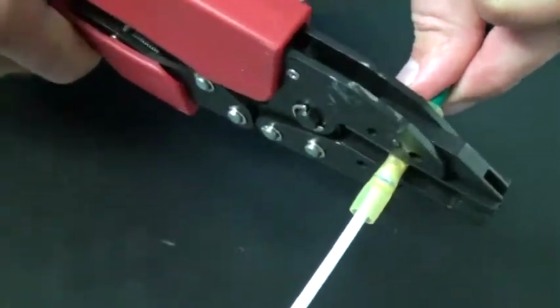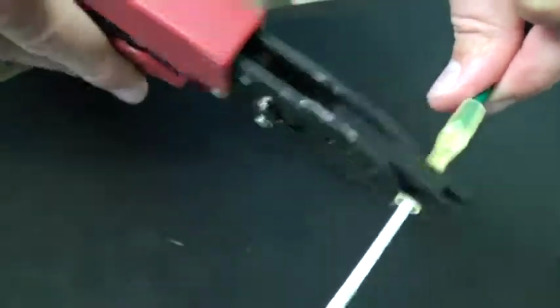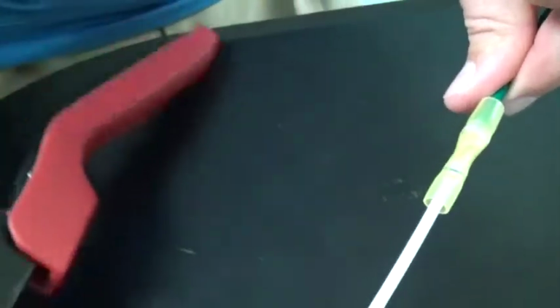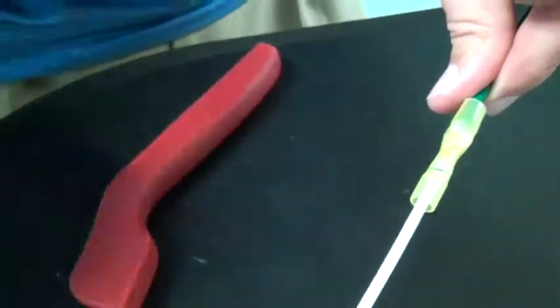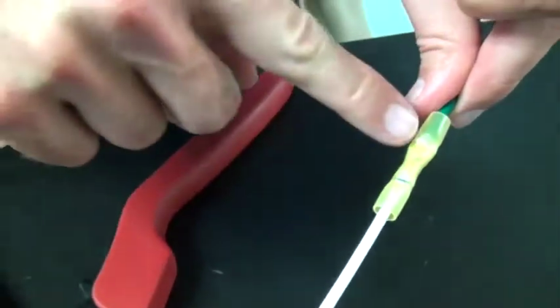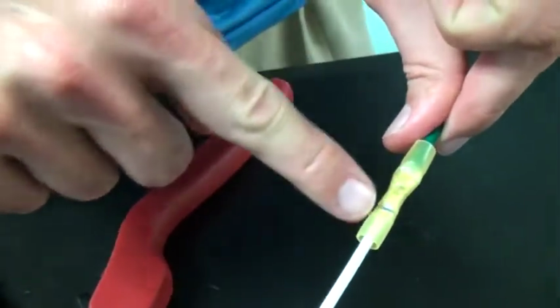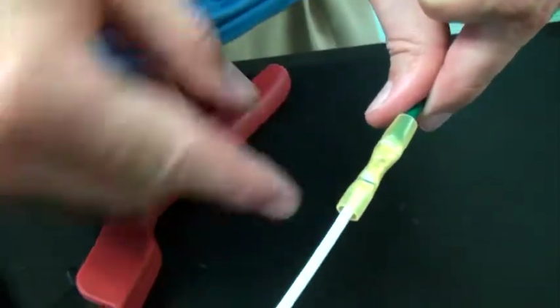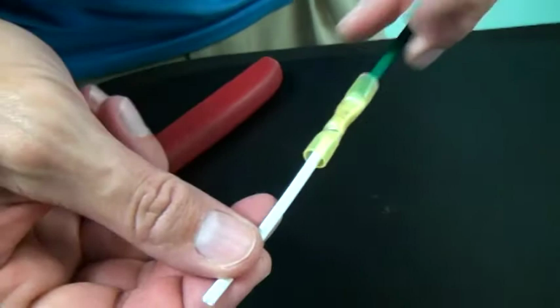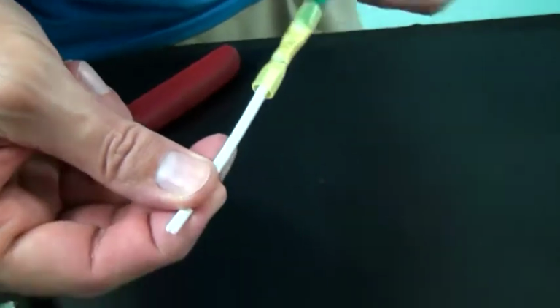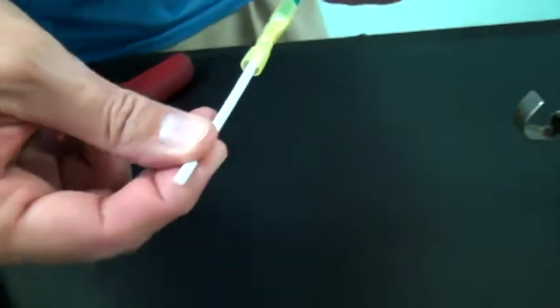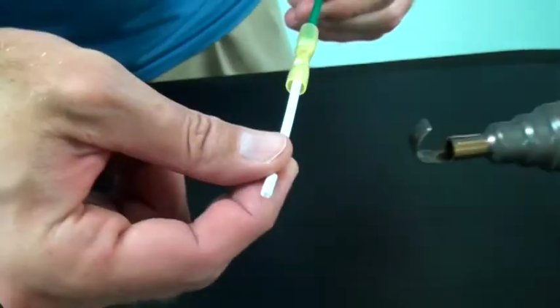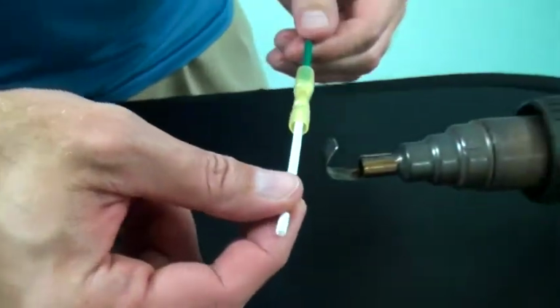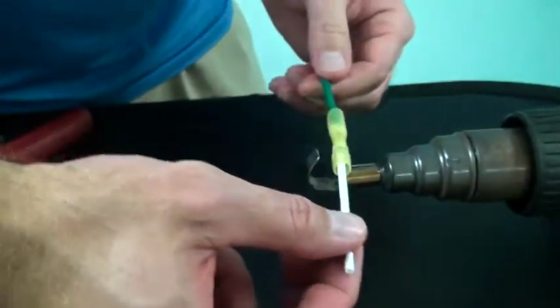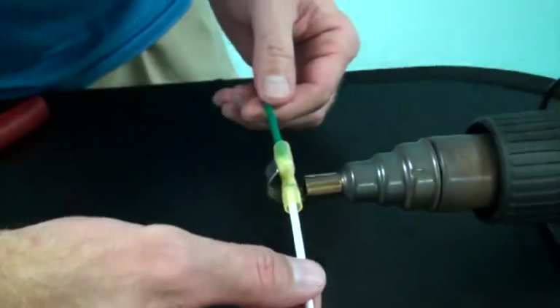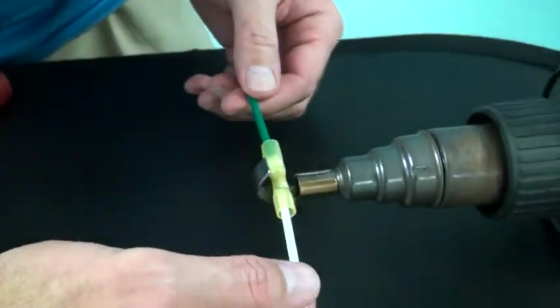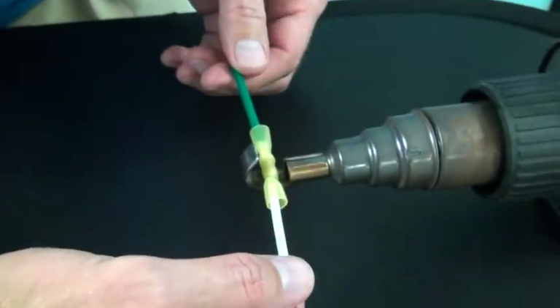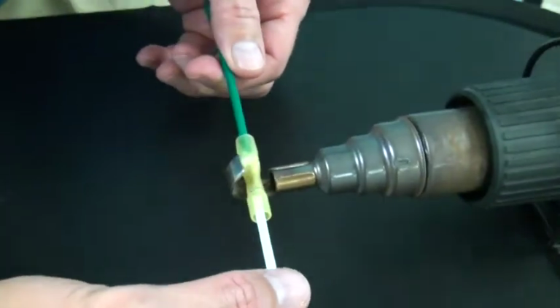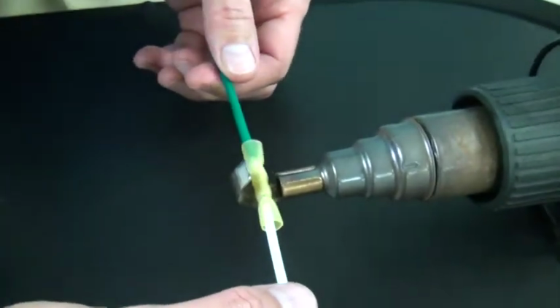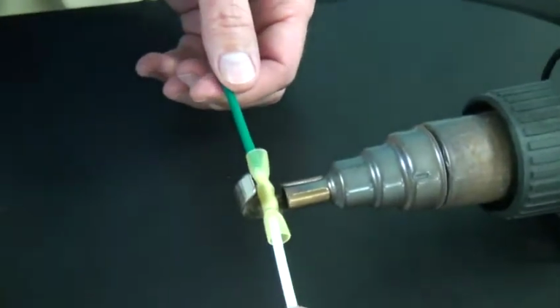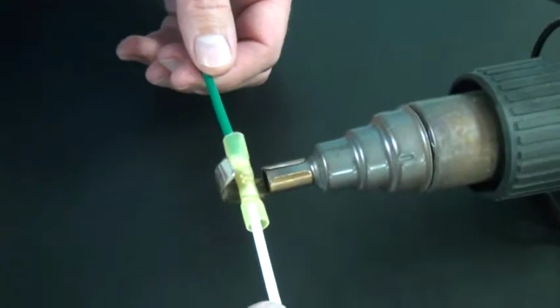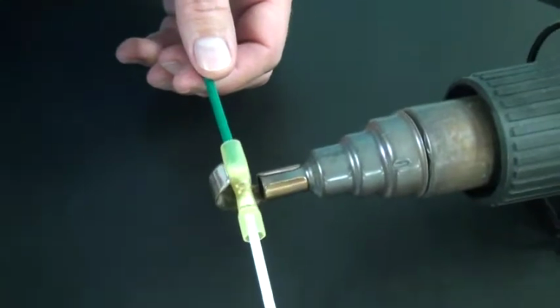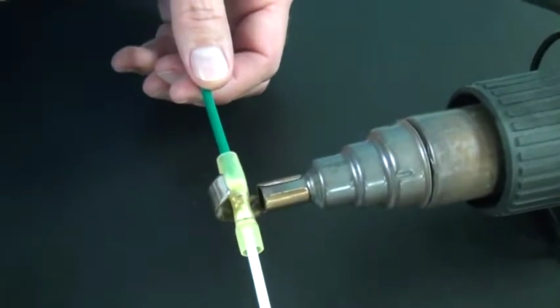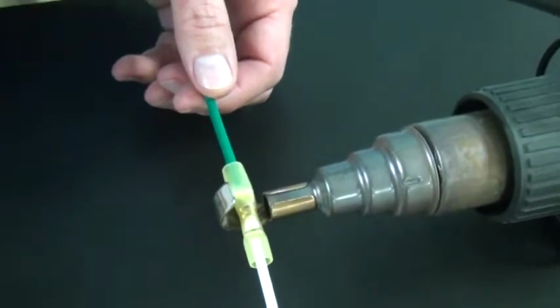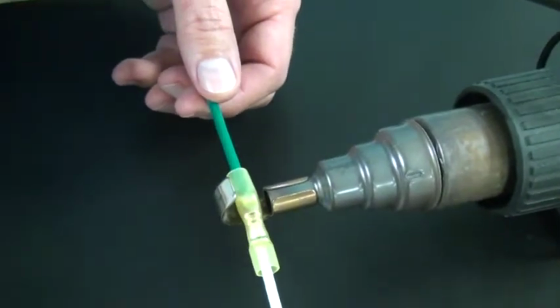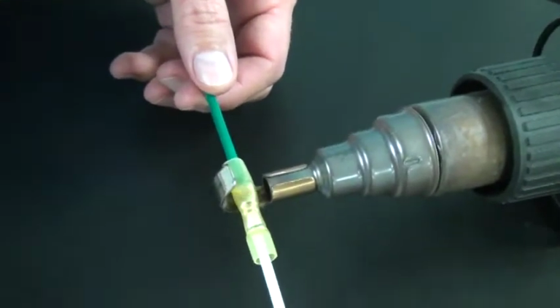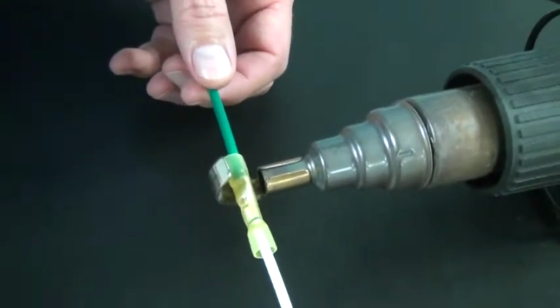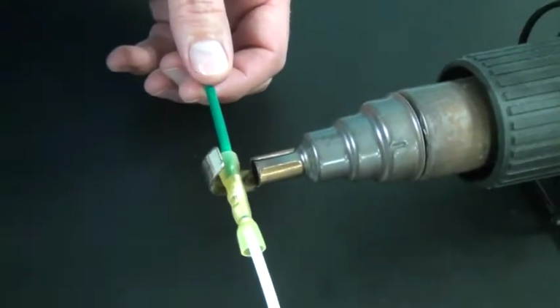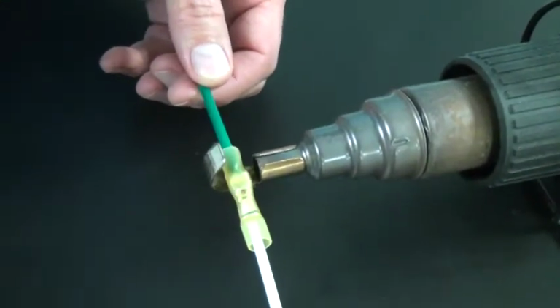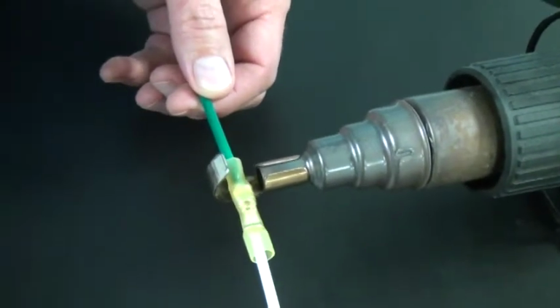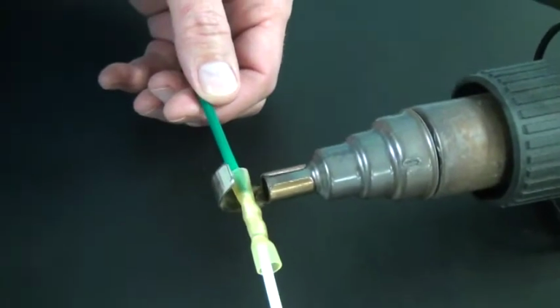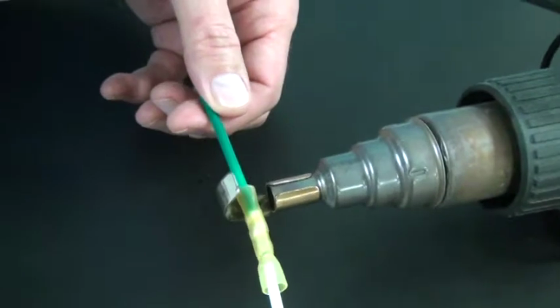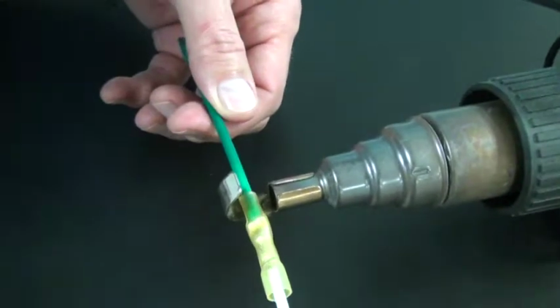I can see both wires in the connector's window. When recovering the tubing, I start by focusing the heat at the middle of the connector and move the heat to one end. I want to make sure that any air under the tubing is forced out of the end of the step-down before I recover the other side.